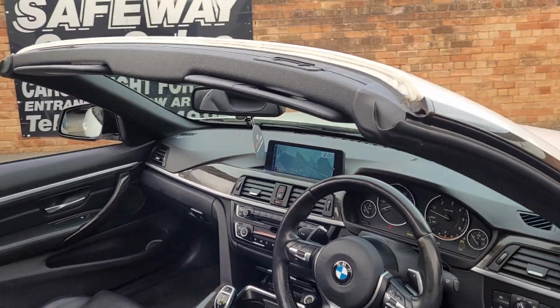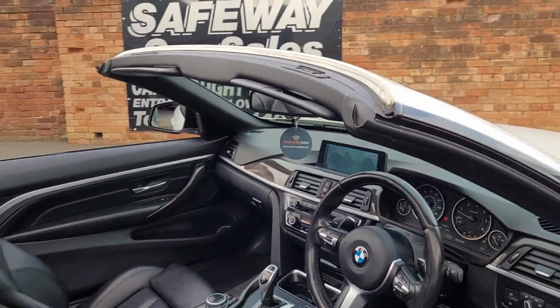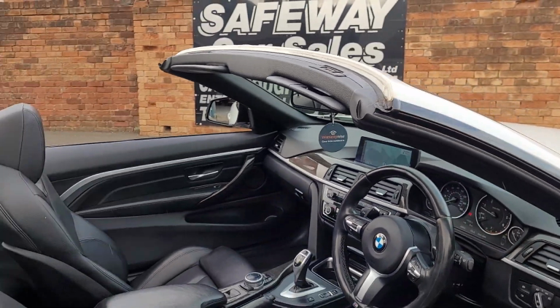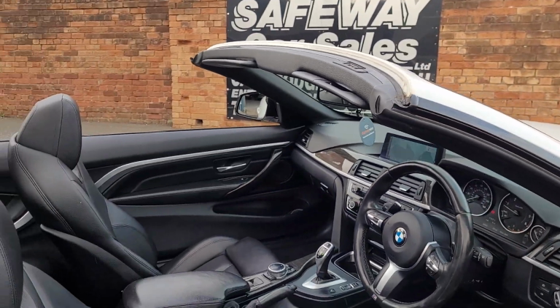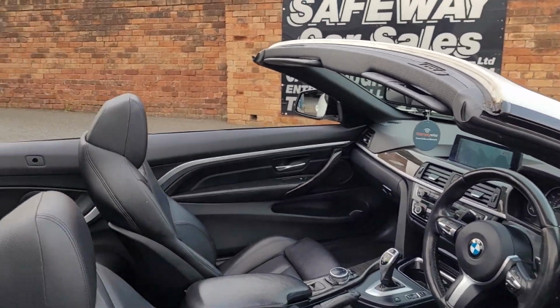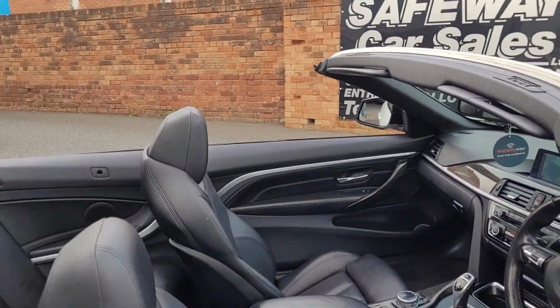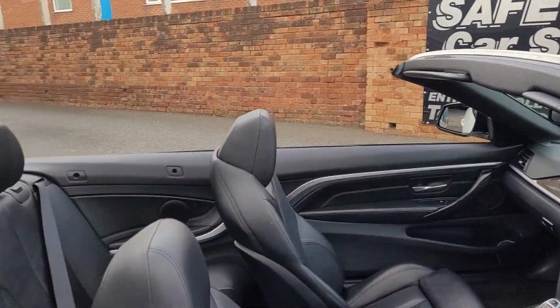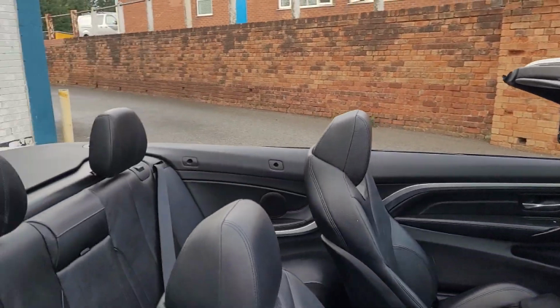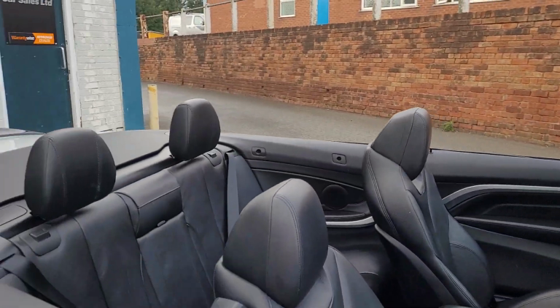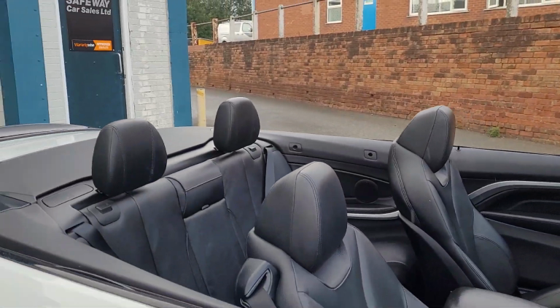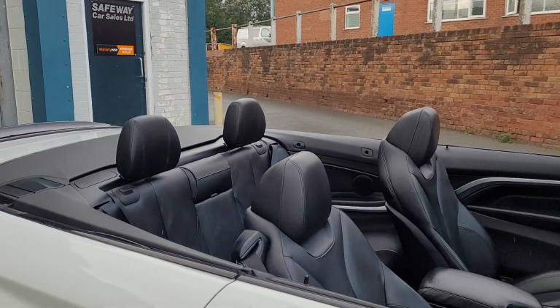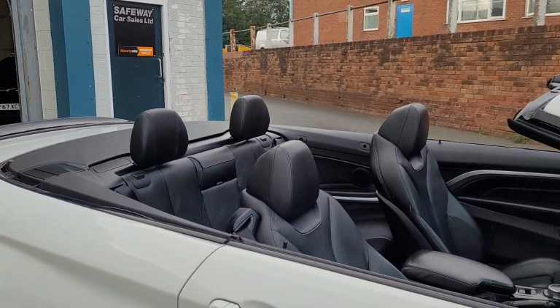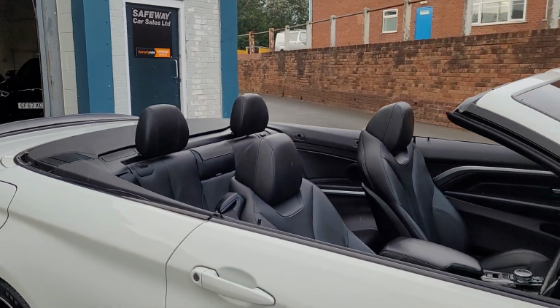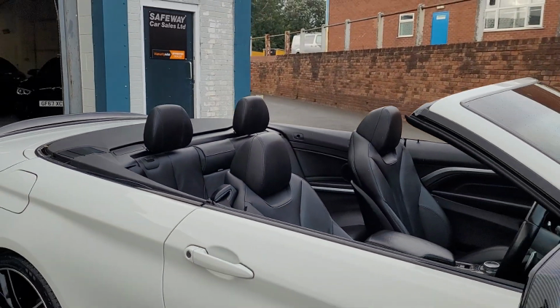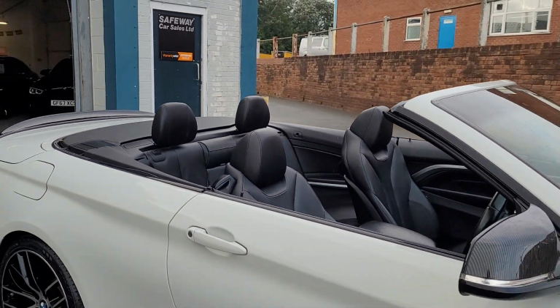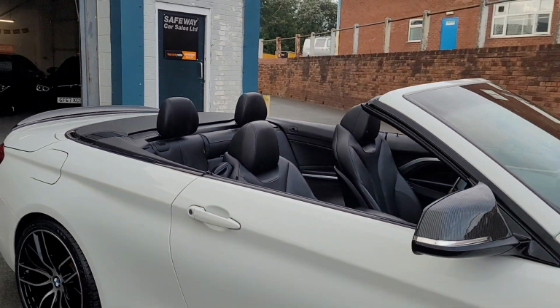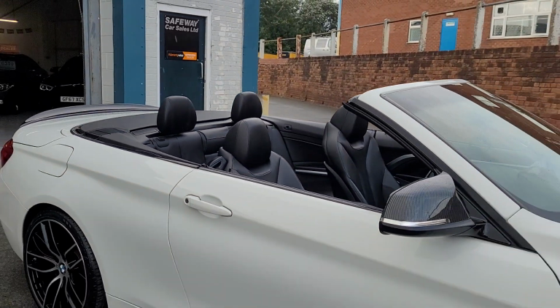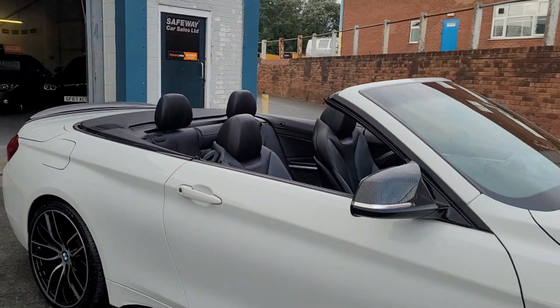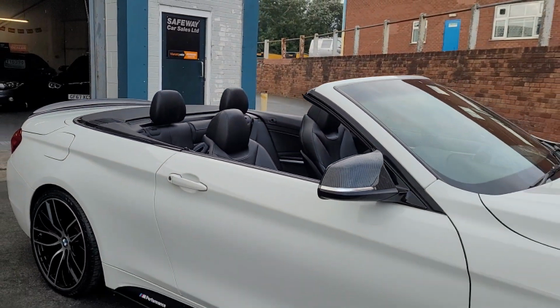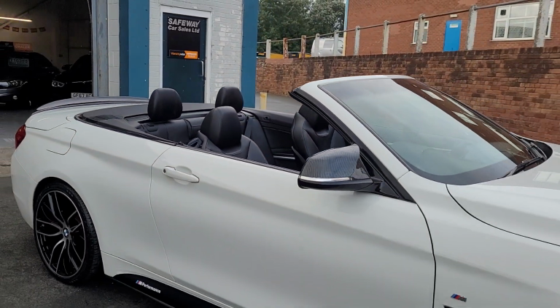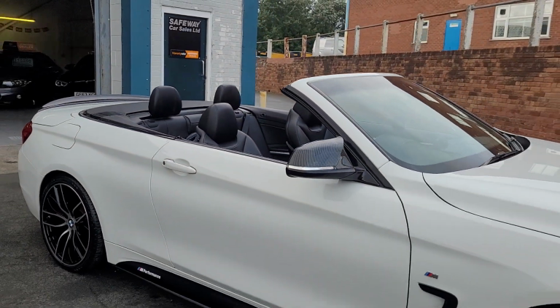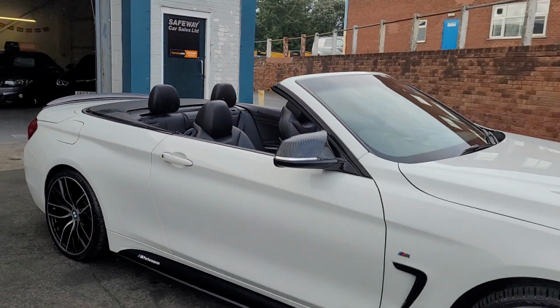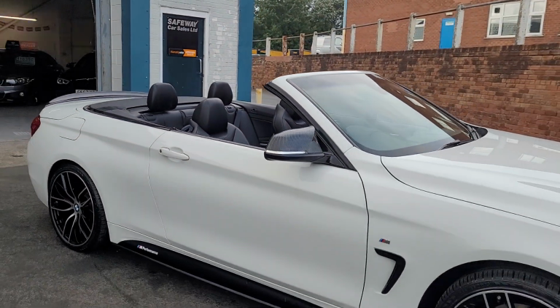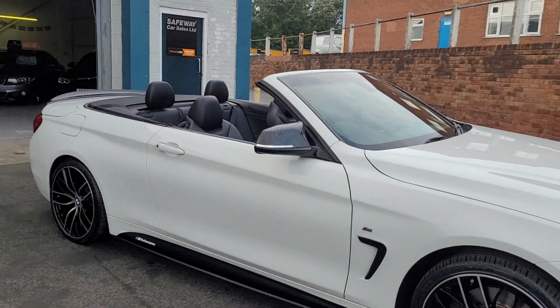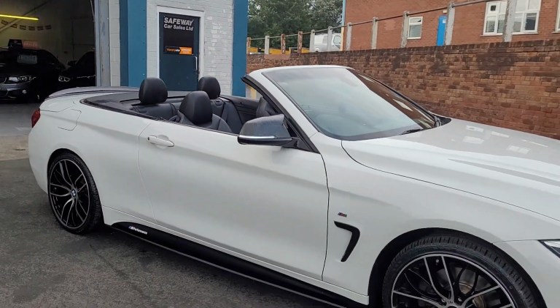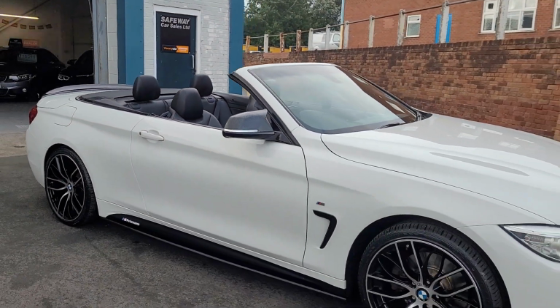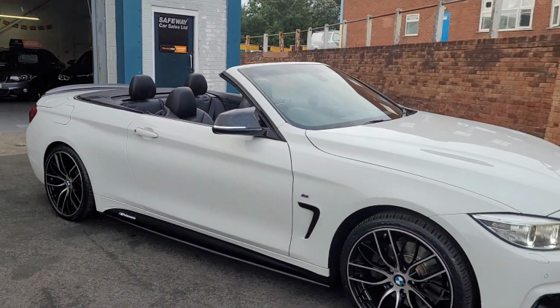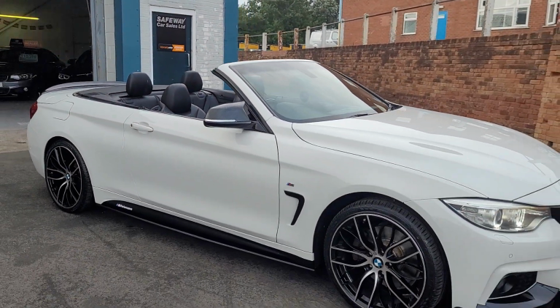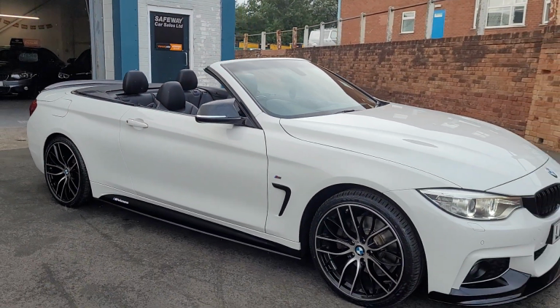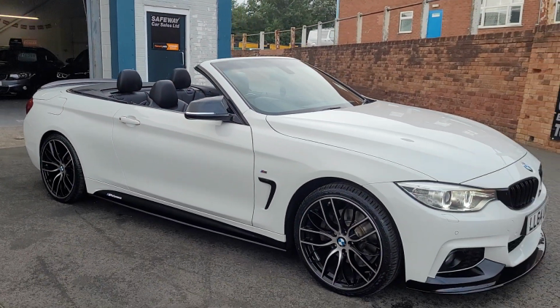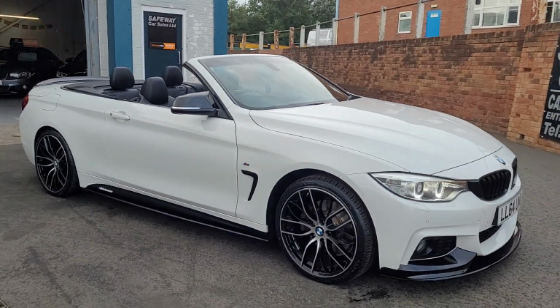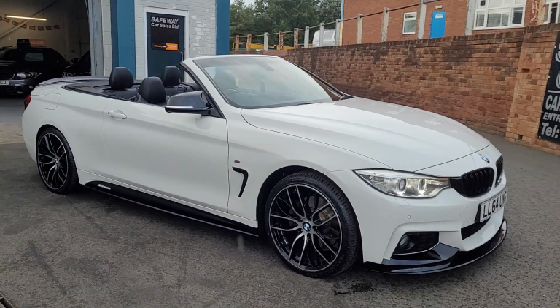If you have any questions about this car or wish to arrange a viewing, please just let us know. At Safeway Car Sales we'll be very happy to help you — but for now, thank you very much for watching our video.